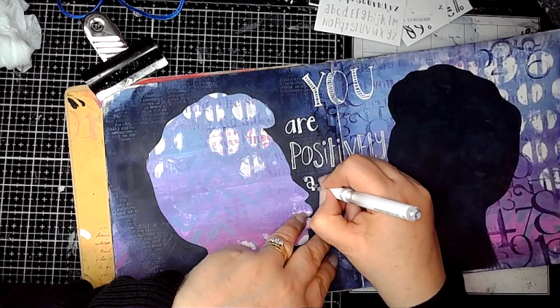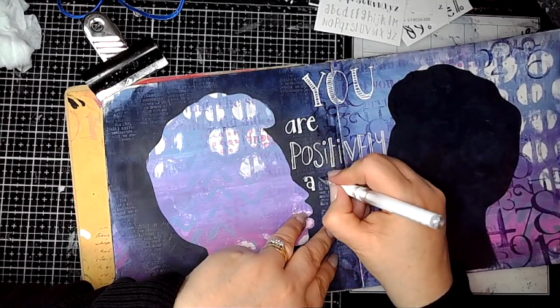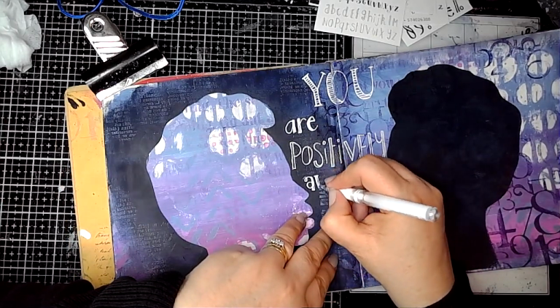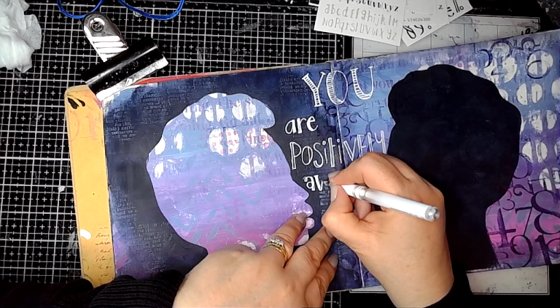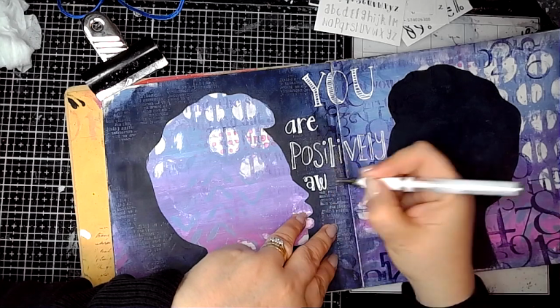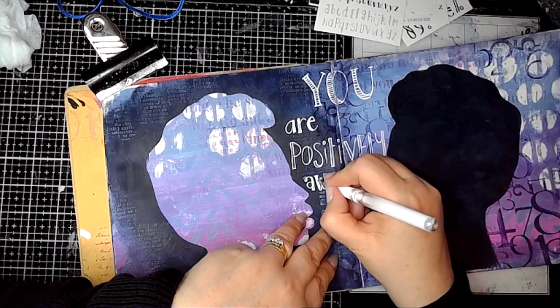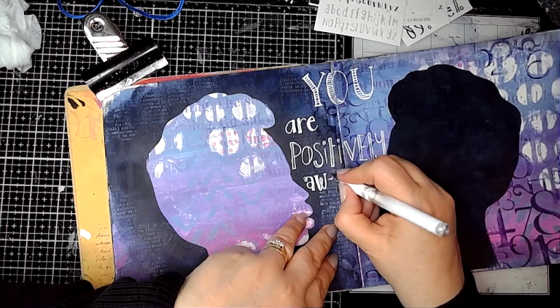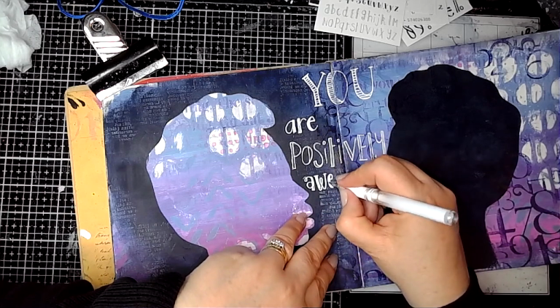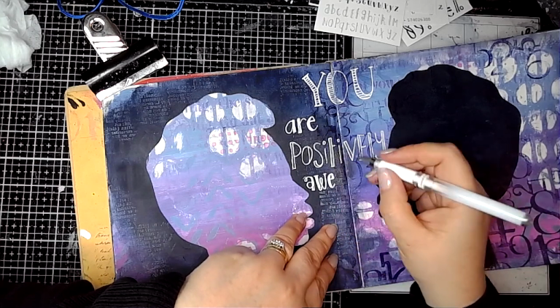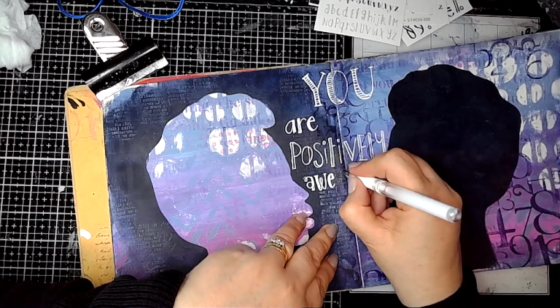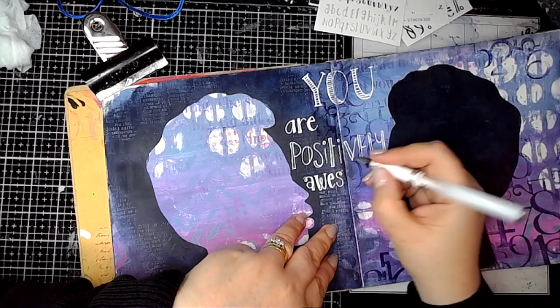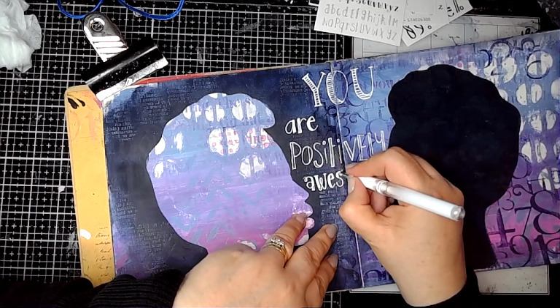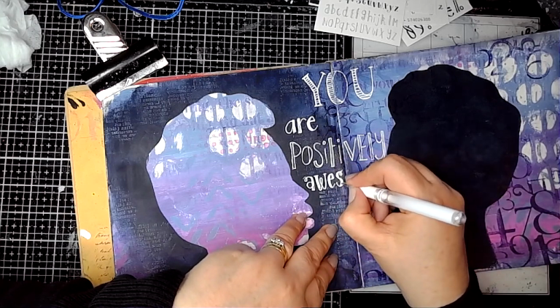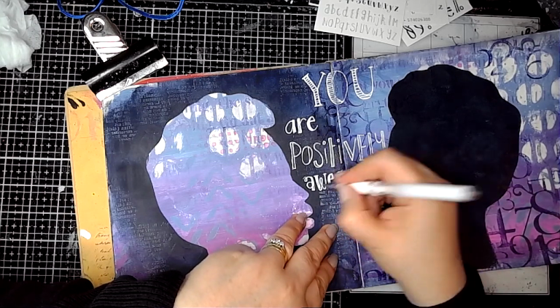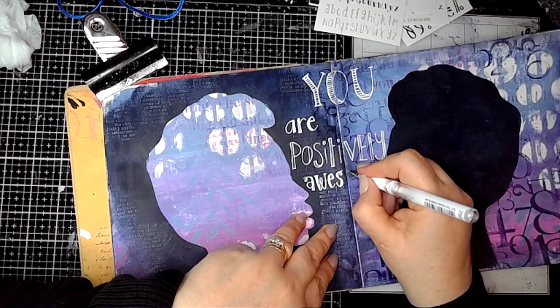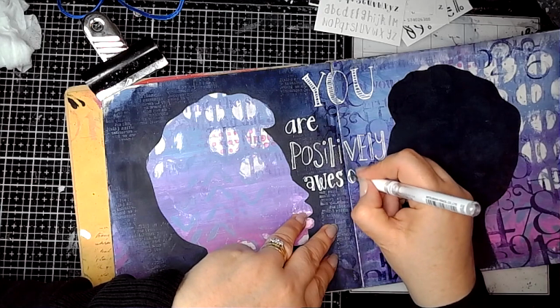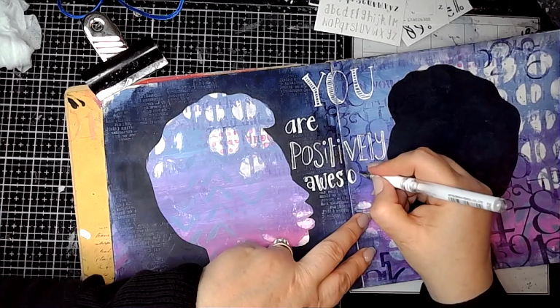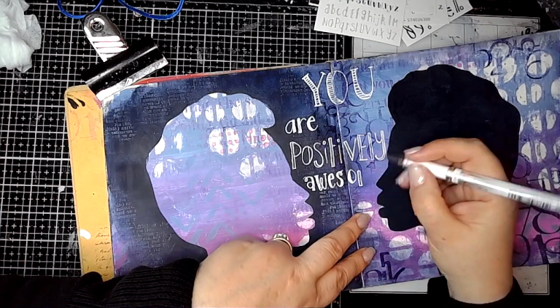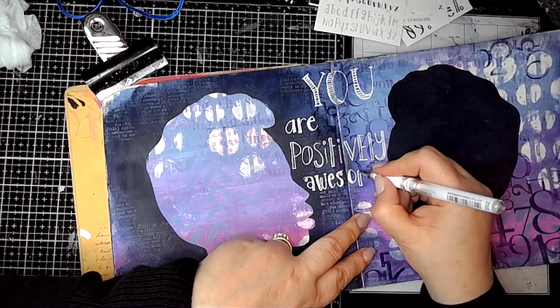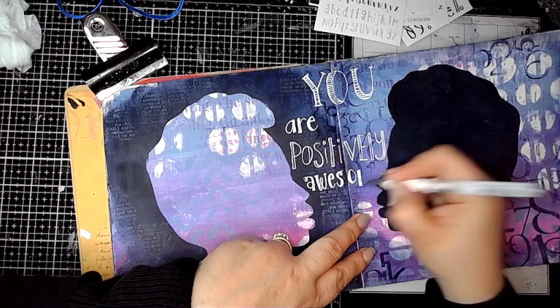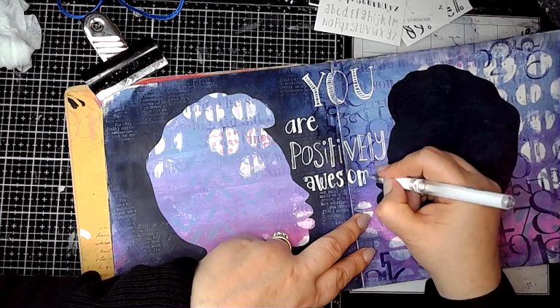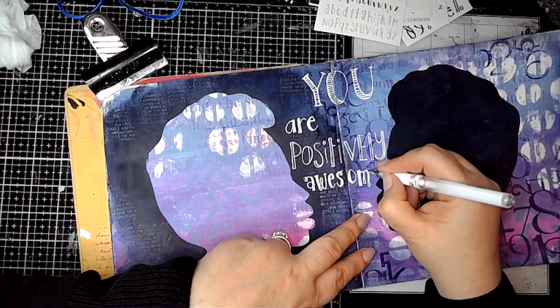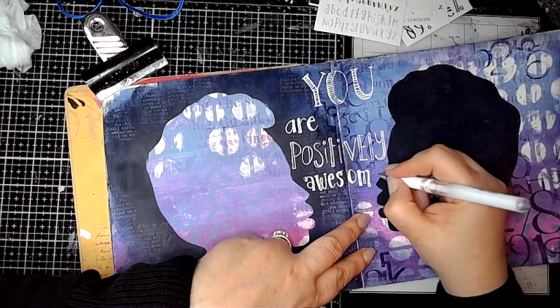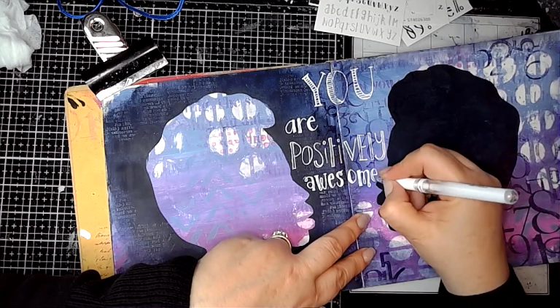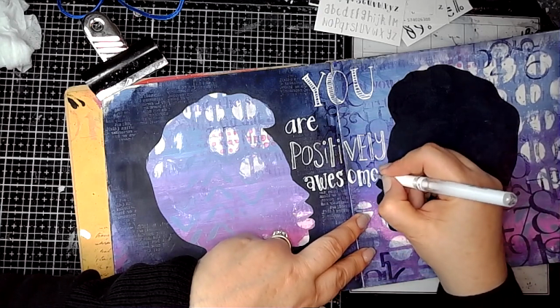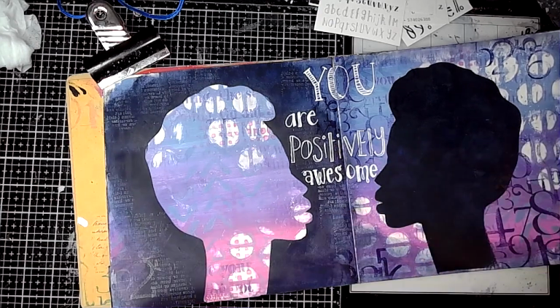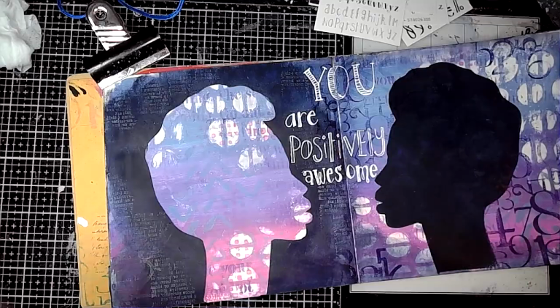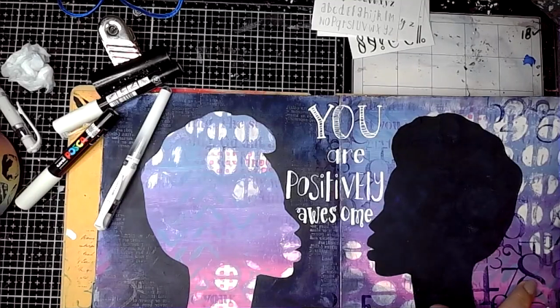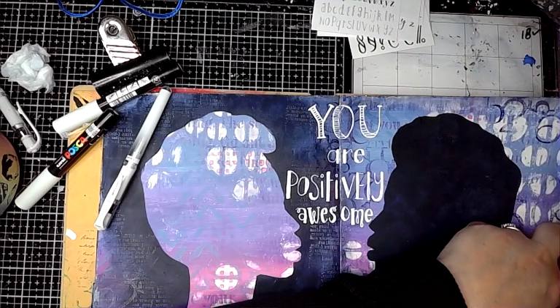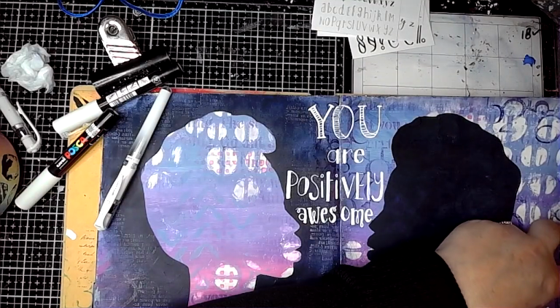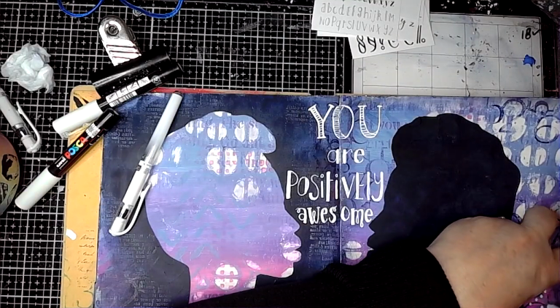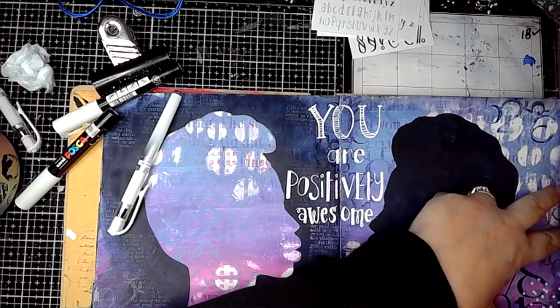I do enjoy using different fonts in my journaling — it's a great place to try things out. I have a little booklet of fonts that I've collected online and I use that as inspiration when I'm struggling for ideas.